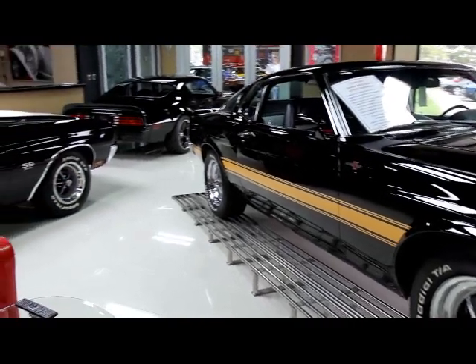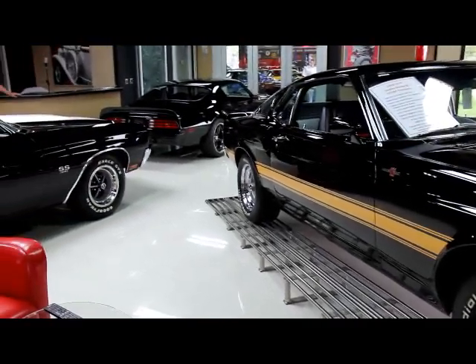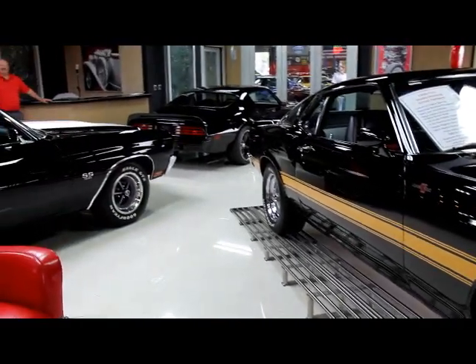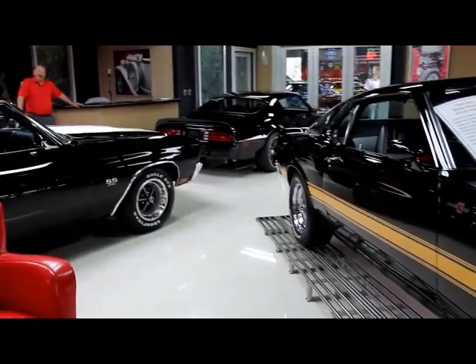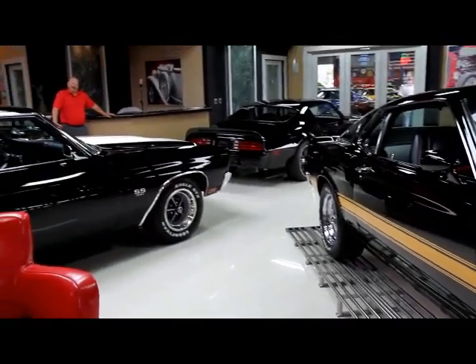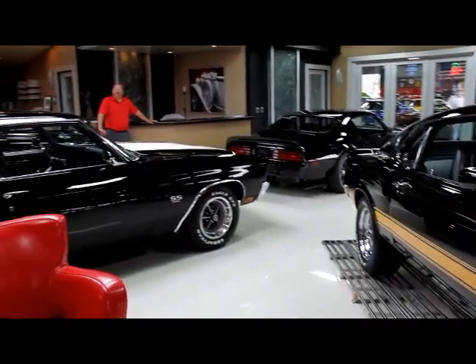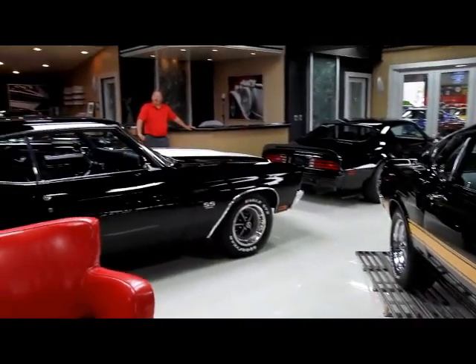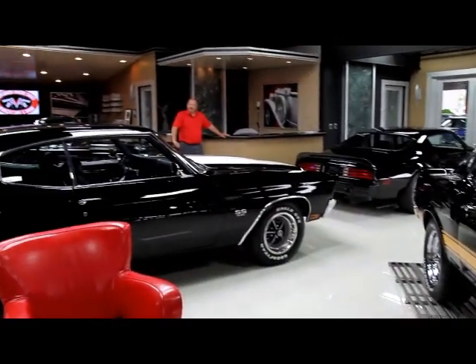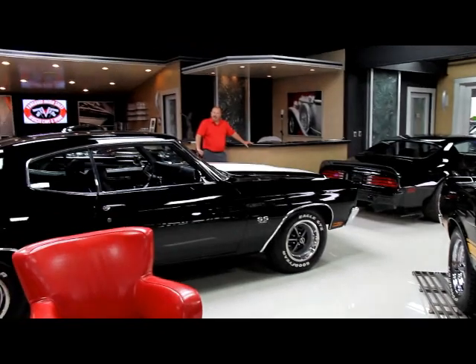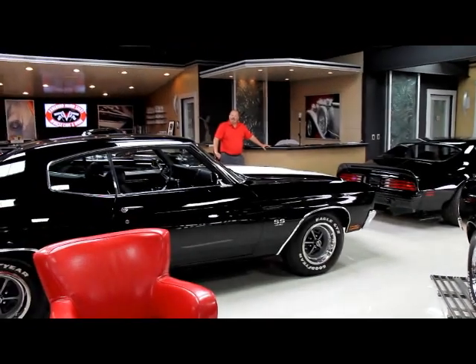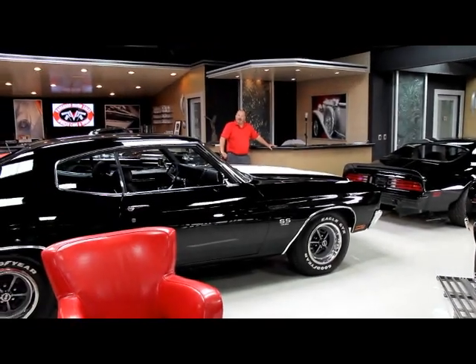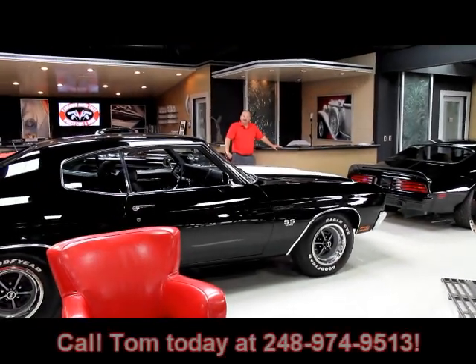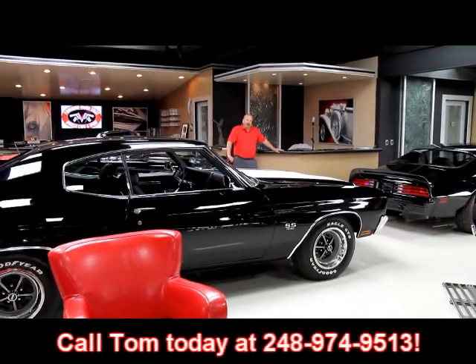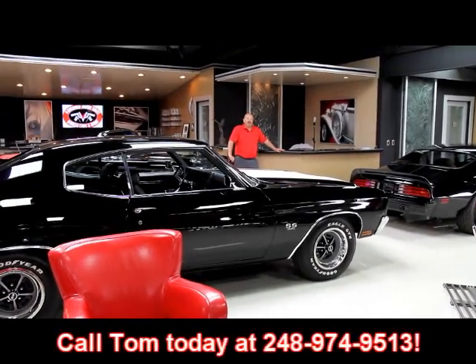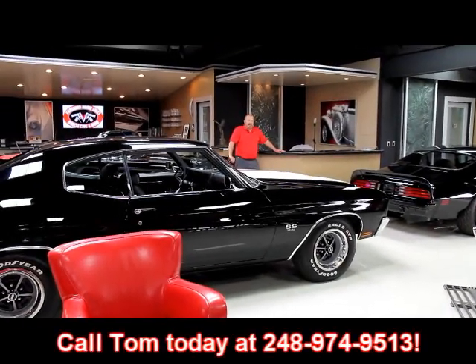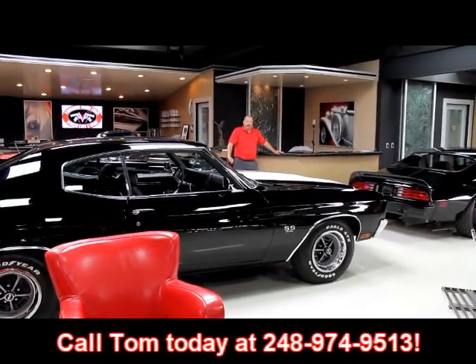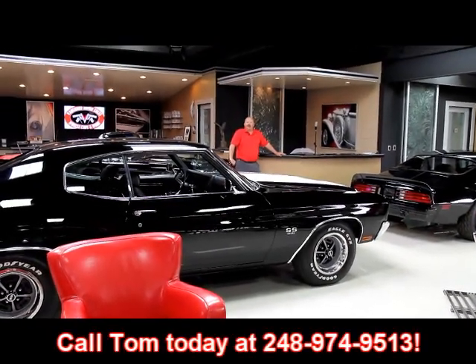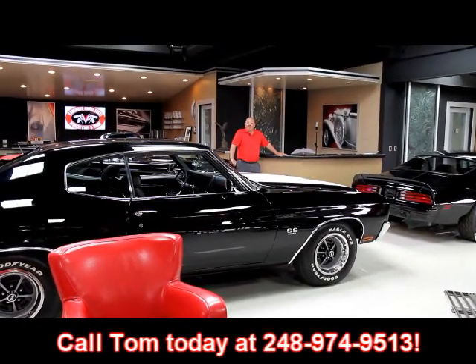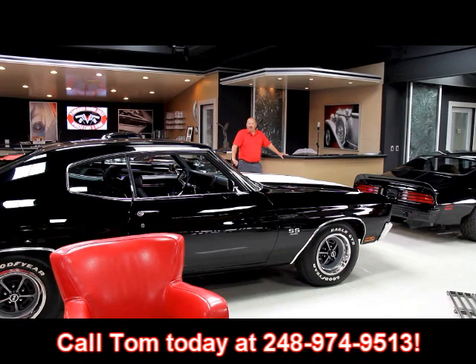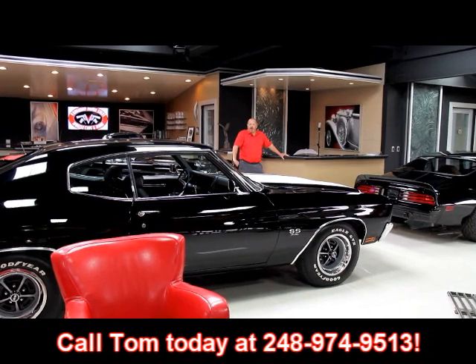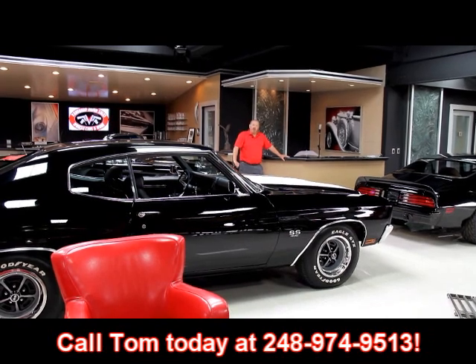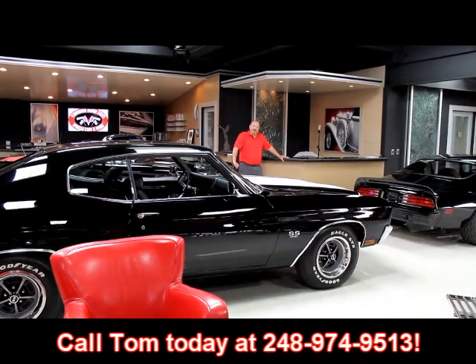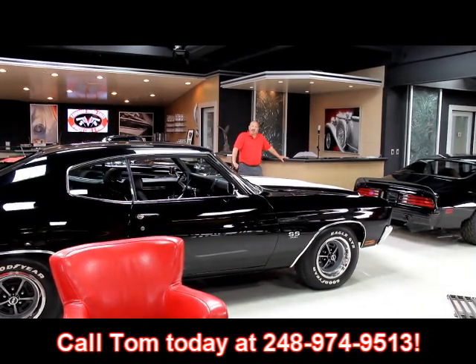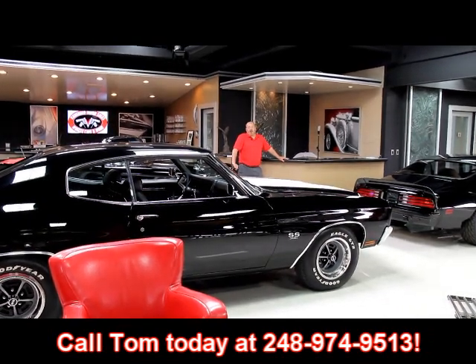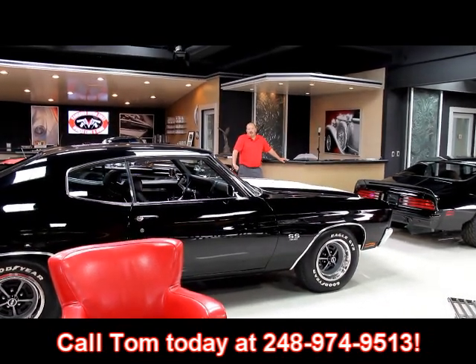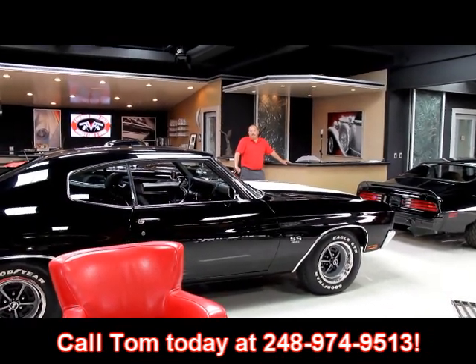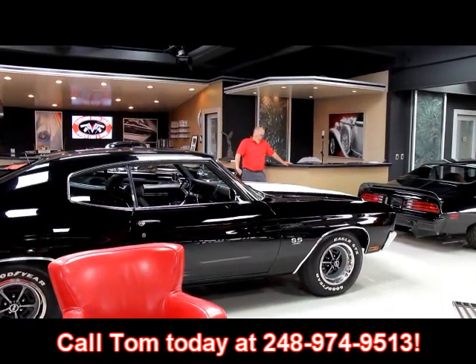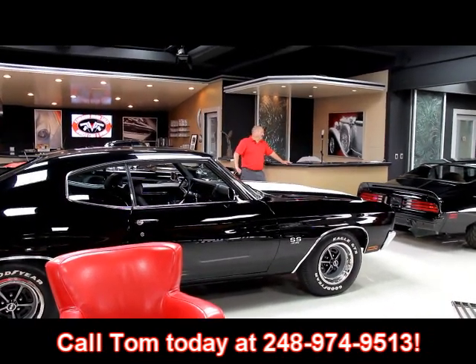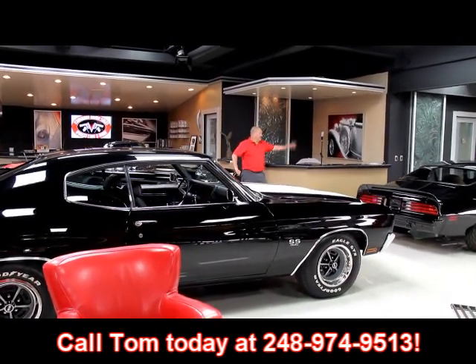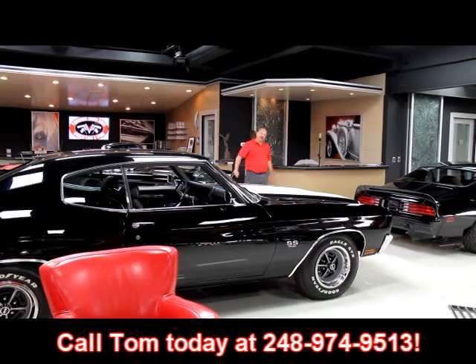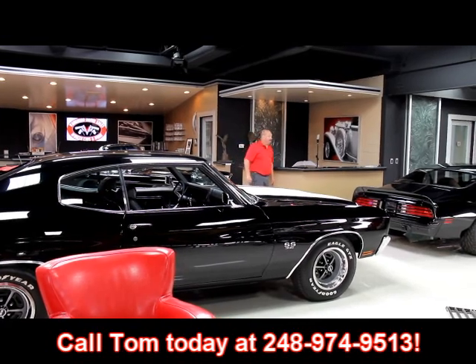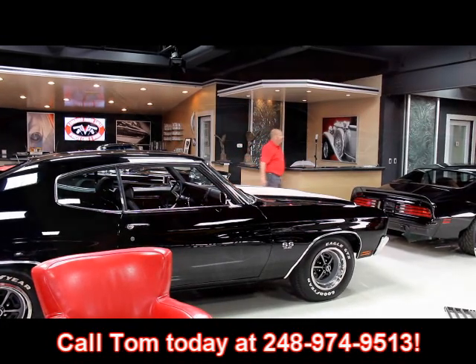If you'd like to visit us here, fly into Detroit Metro Airport. Give us a call at 248-974-9513. We'll run down to the airport and pick you up. So let's go outside and take a look at the big showroom.